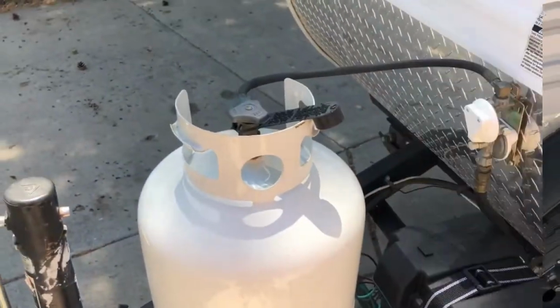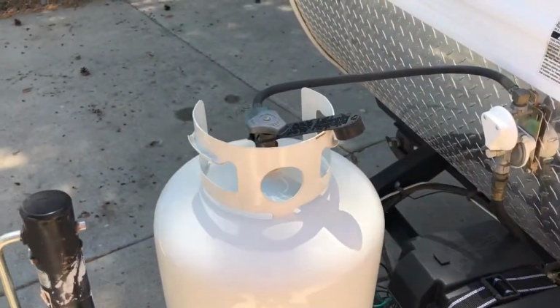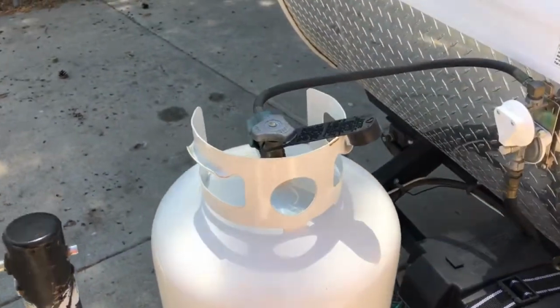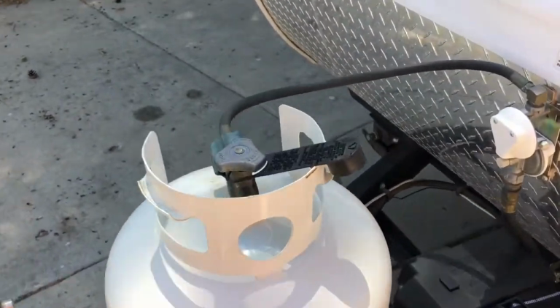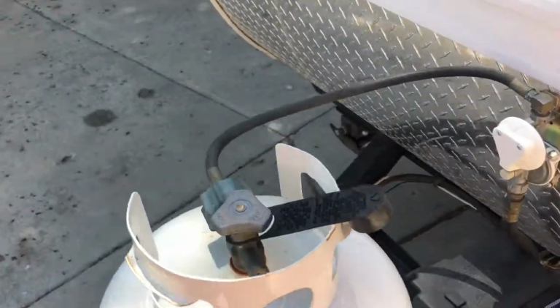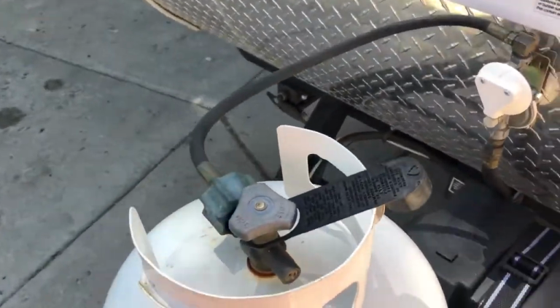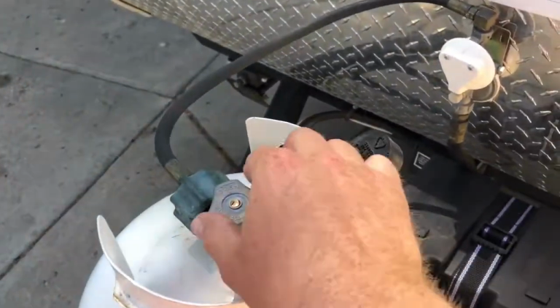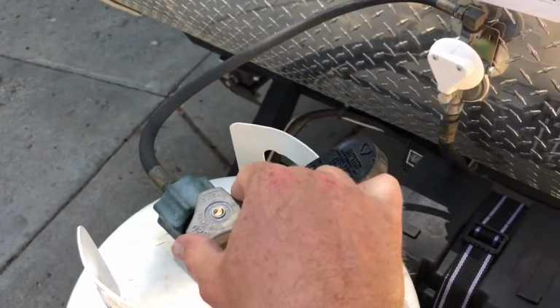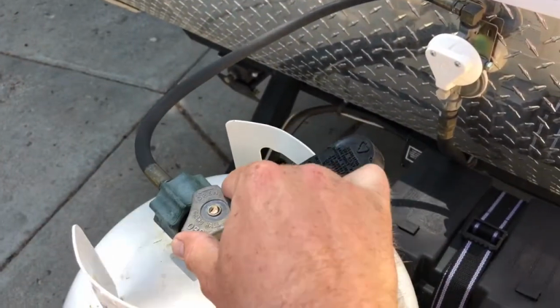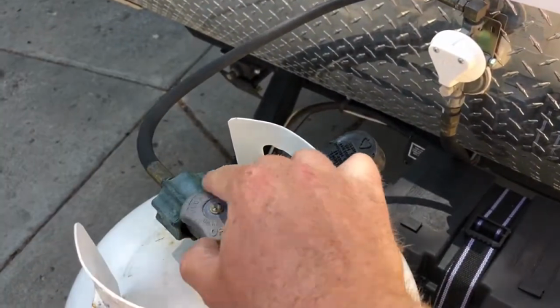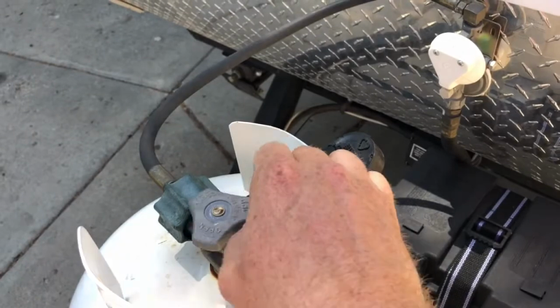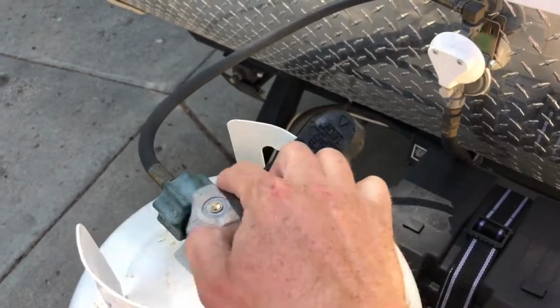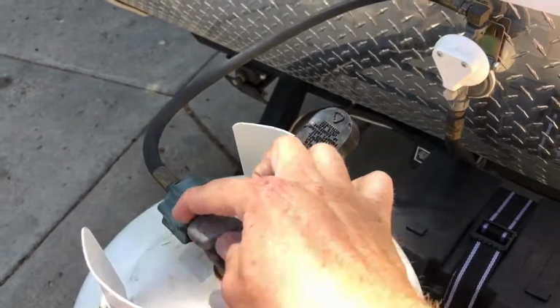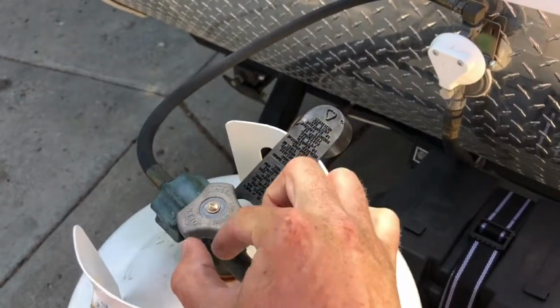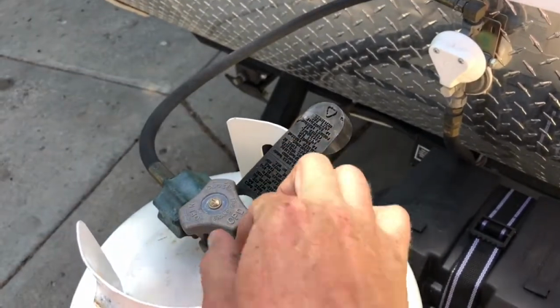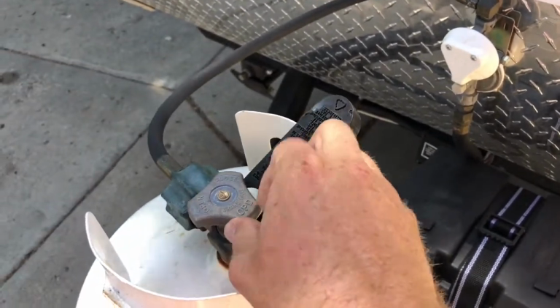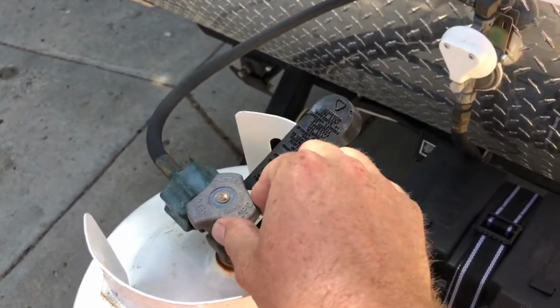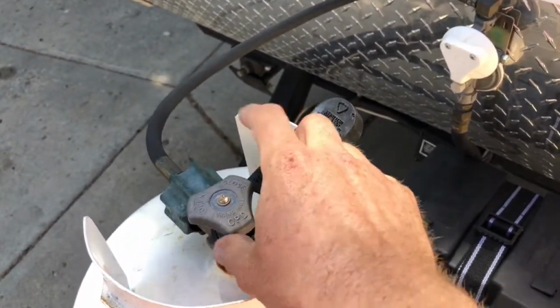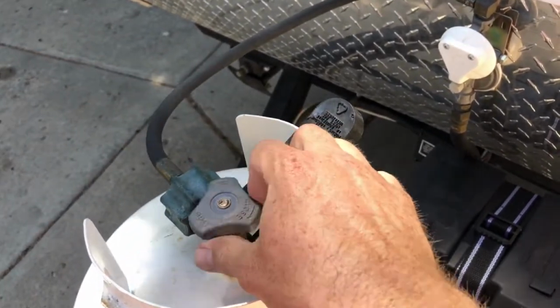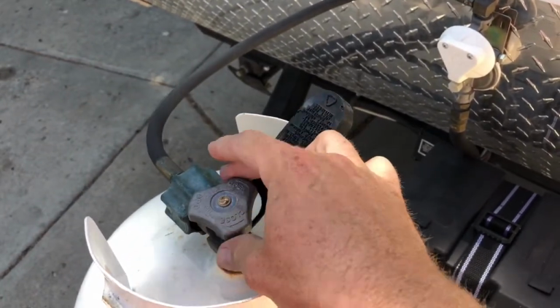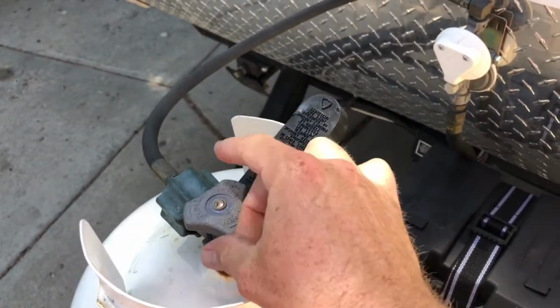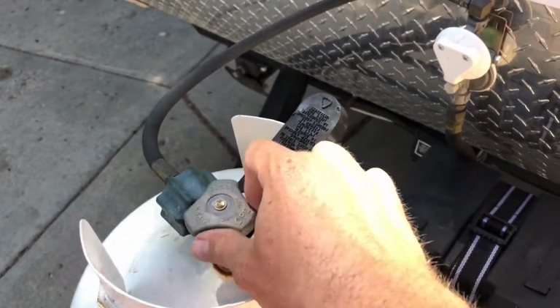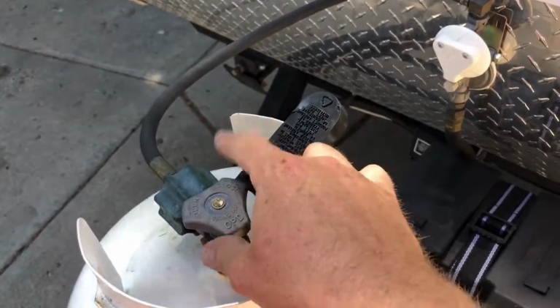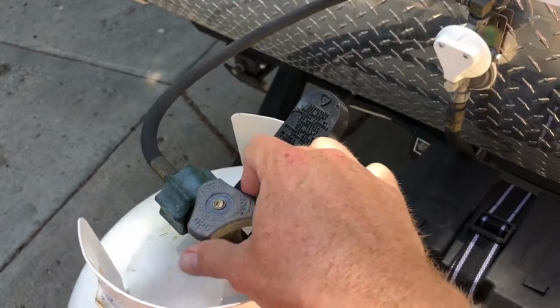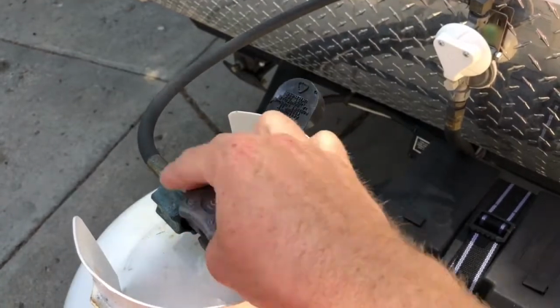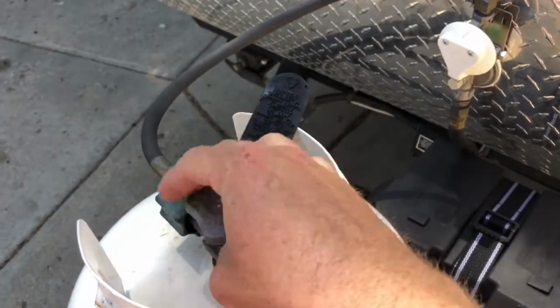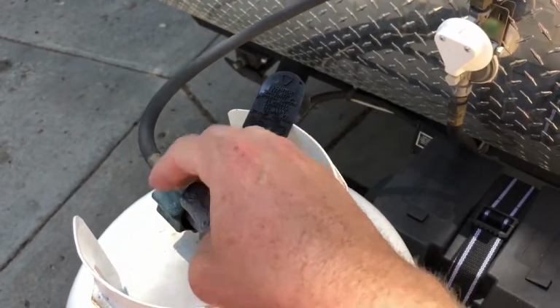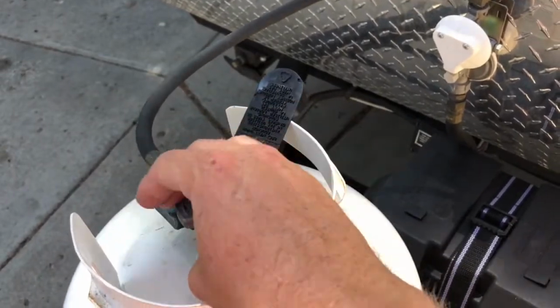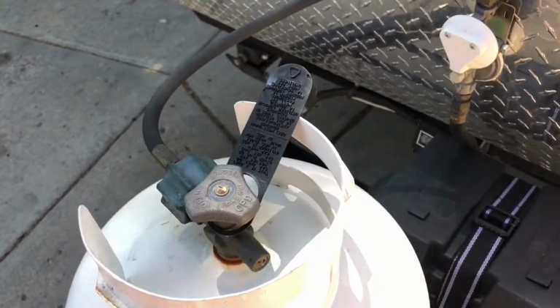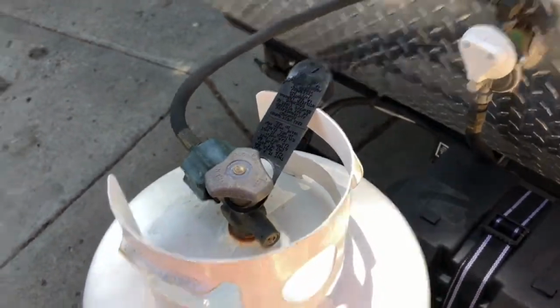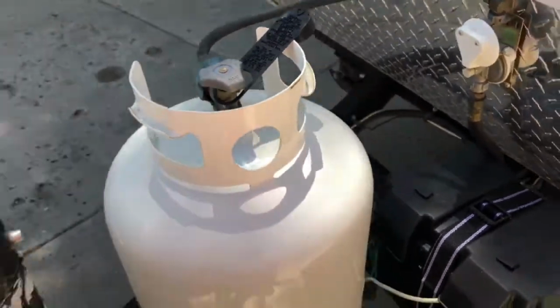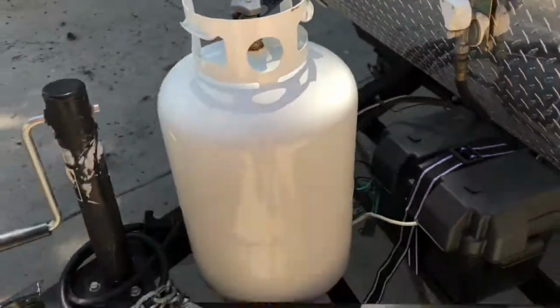For the propane tank: if you're going to use the heater or stove, just turn this to open. Whenever you're driving, close it off and make sure all your appliances are turned off.